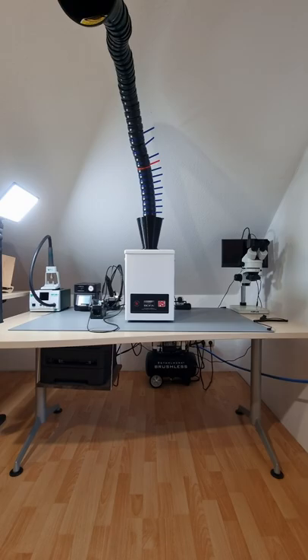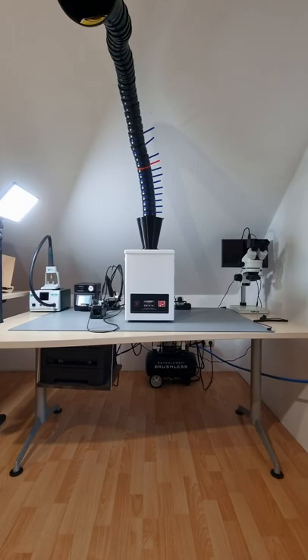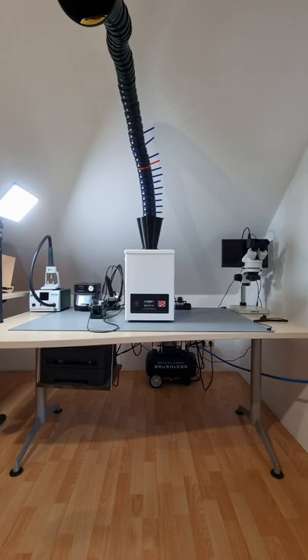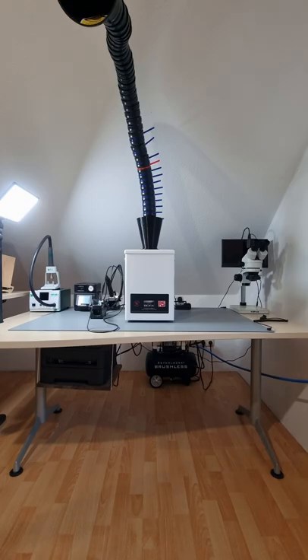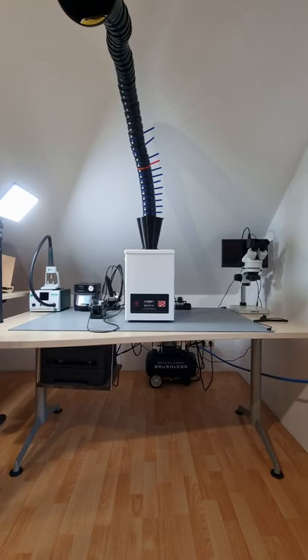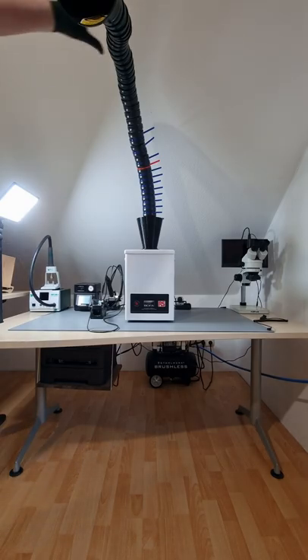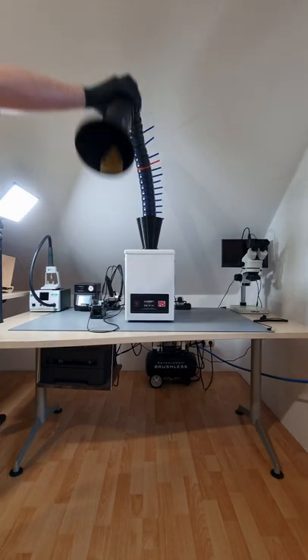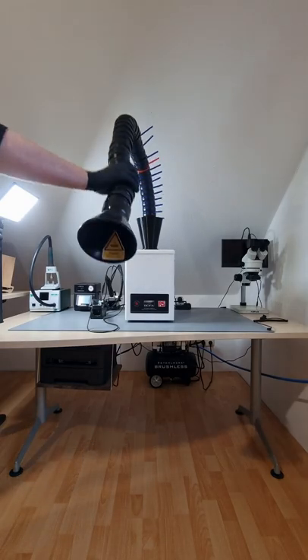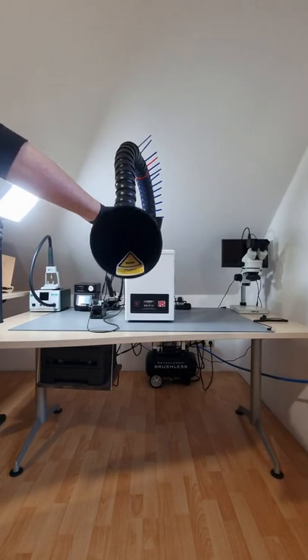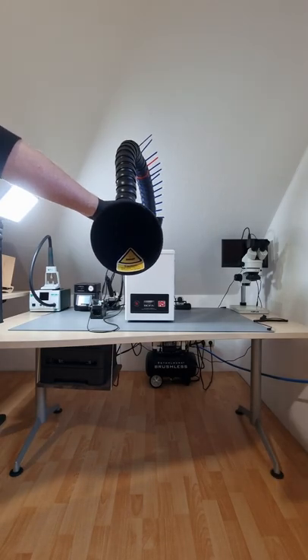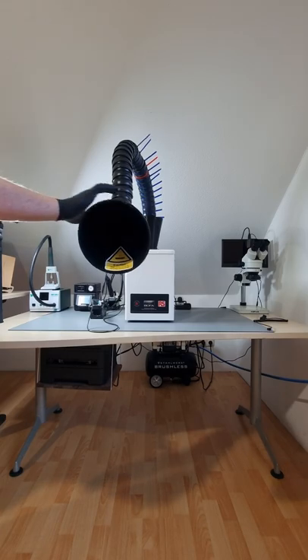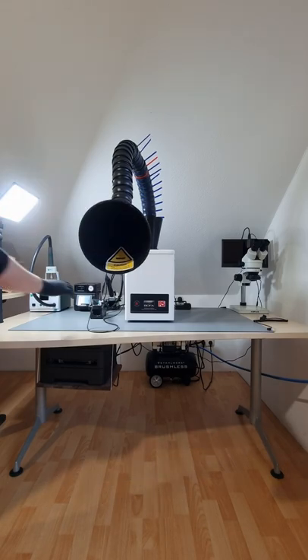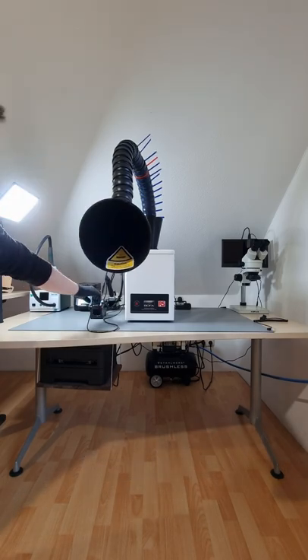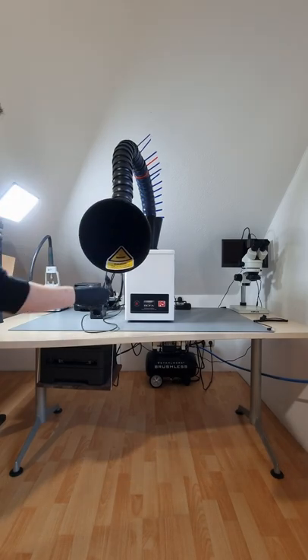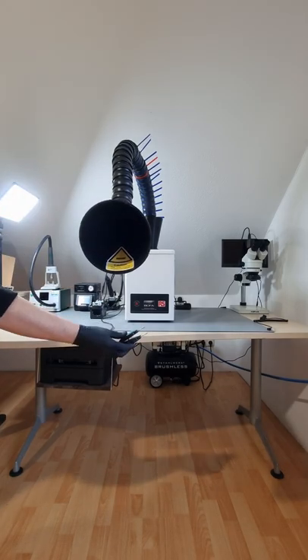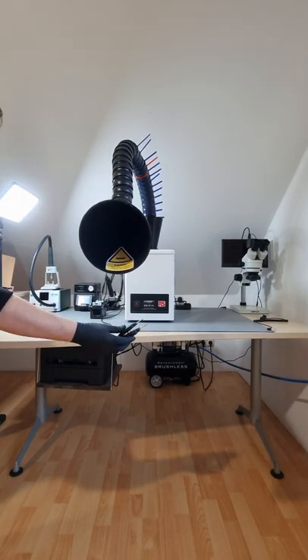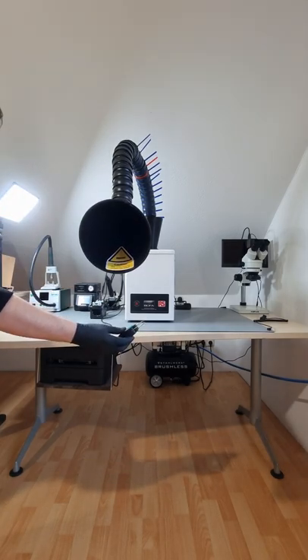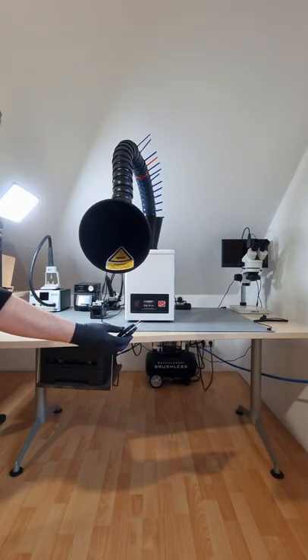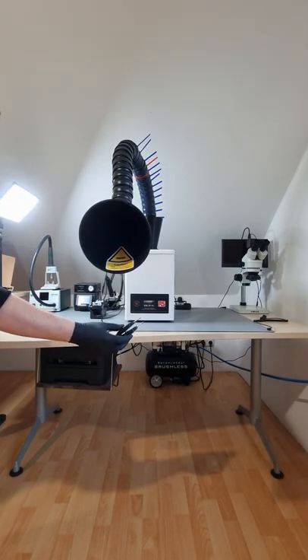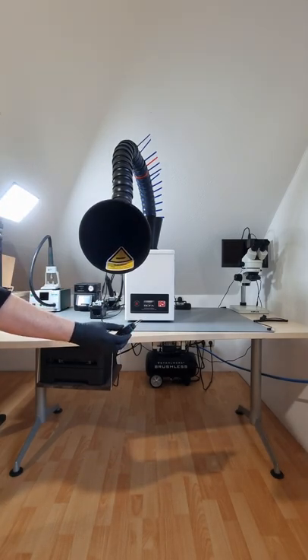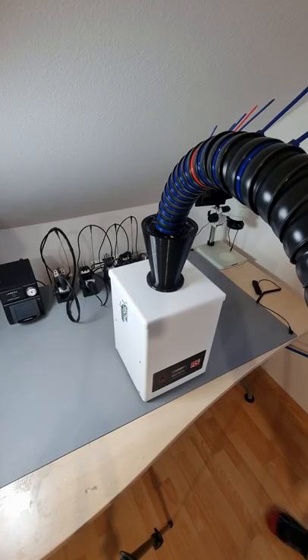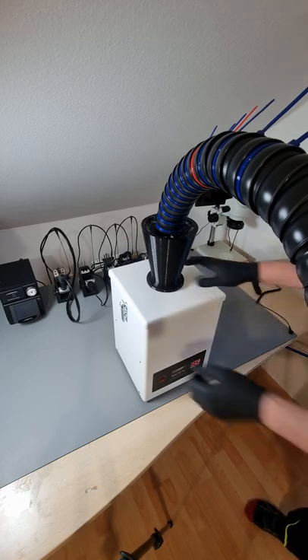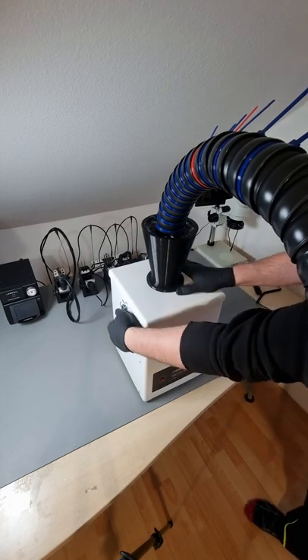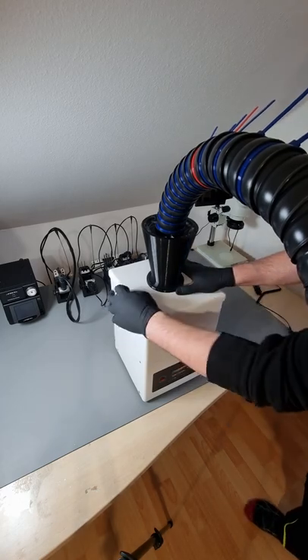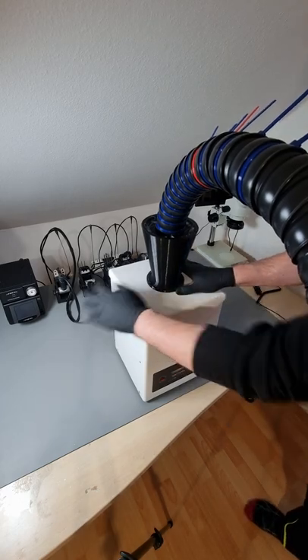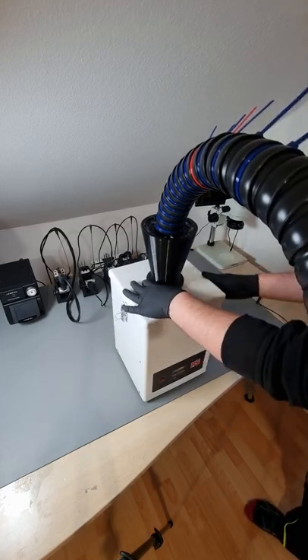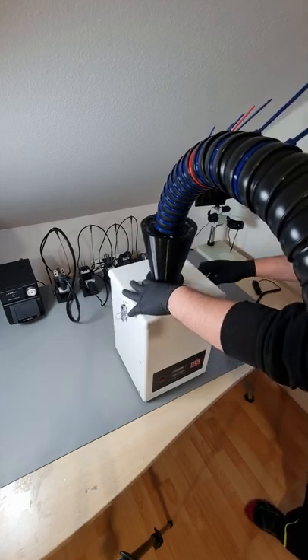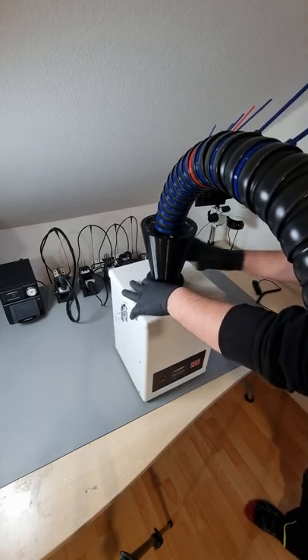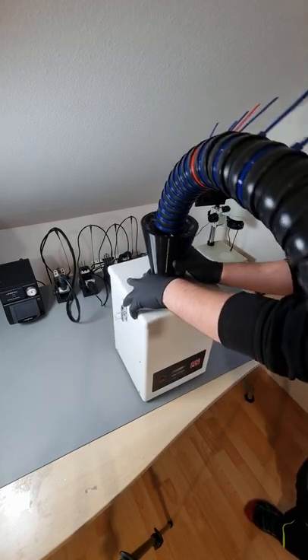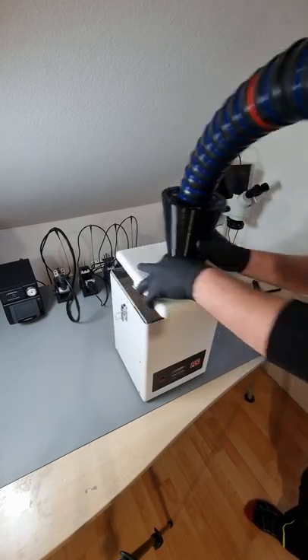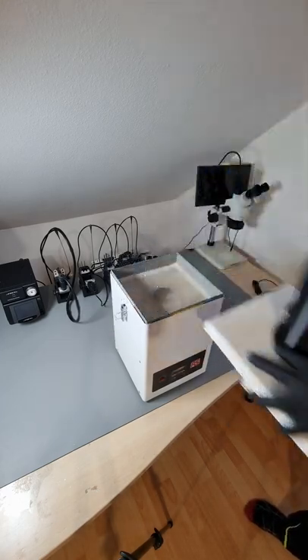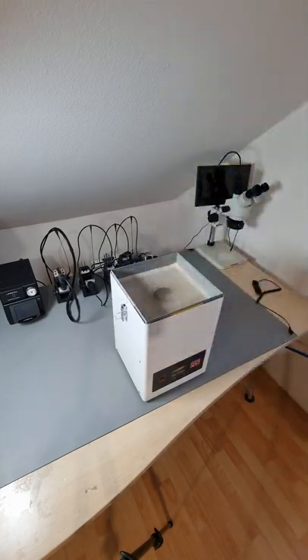Ever wondered why professional fume extractors are so expensive? This is probably the cheapest BOFA unit one can buy, for around a thousand dollars — not even including such a fancy decorated trunk. I had to do that myself because the original one was too limp.